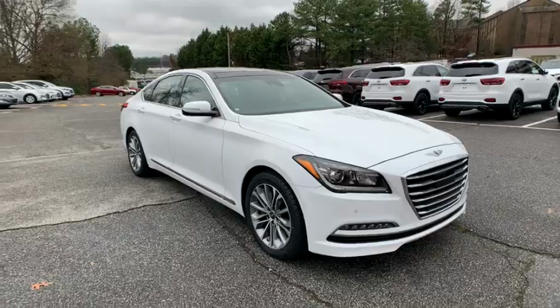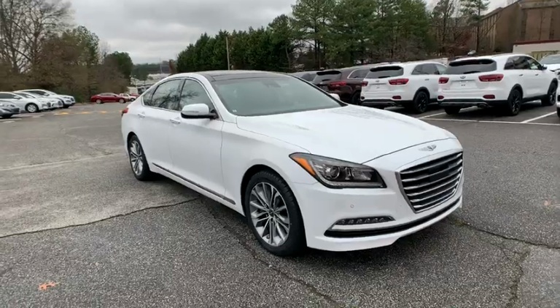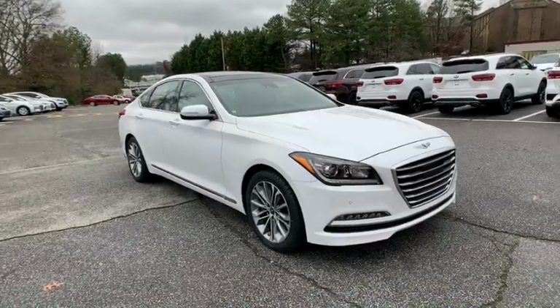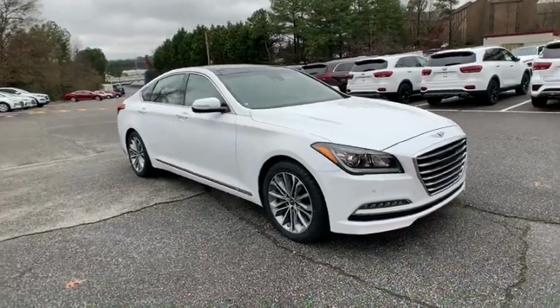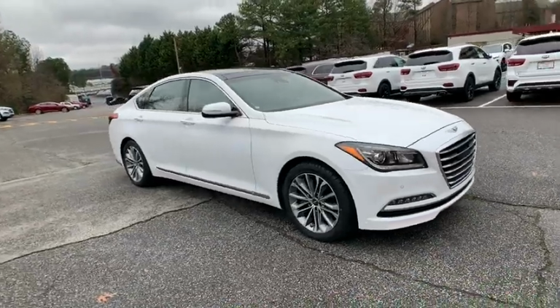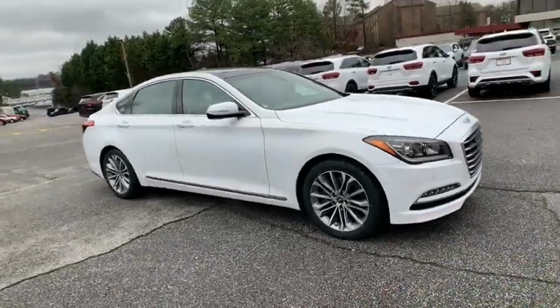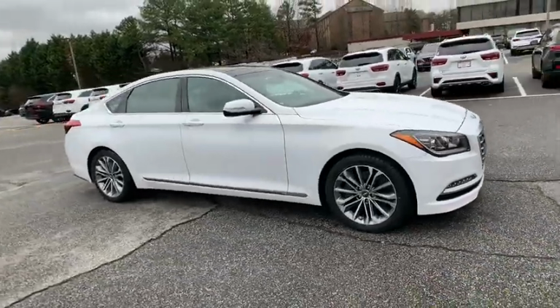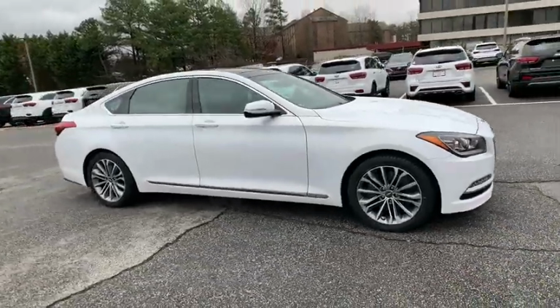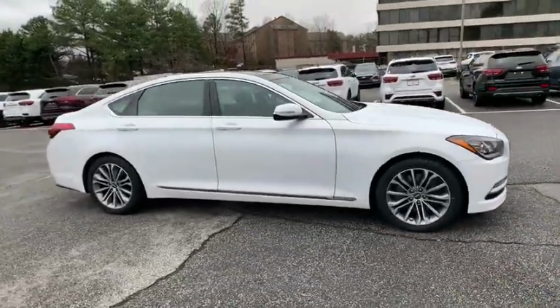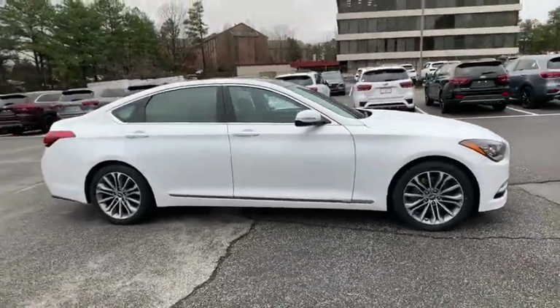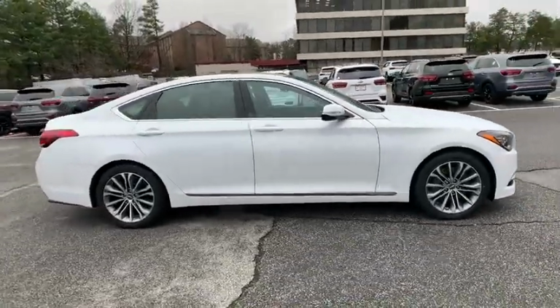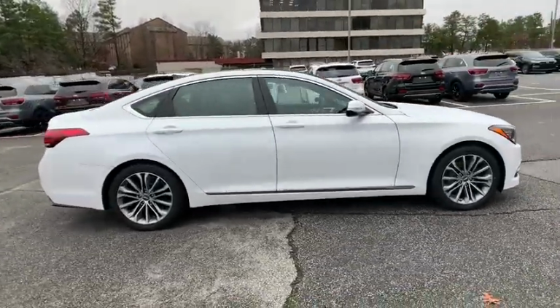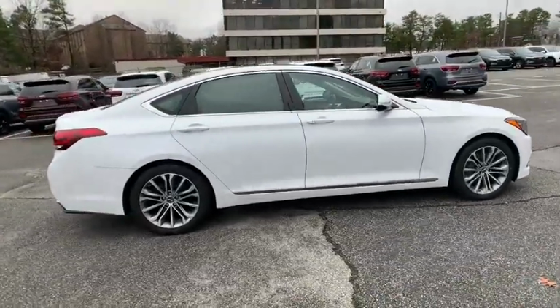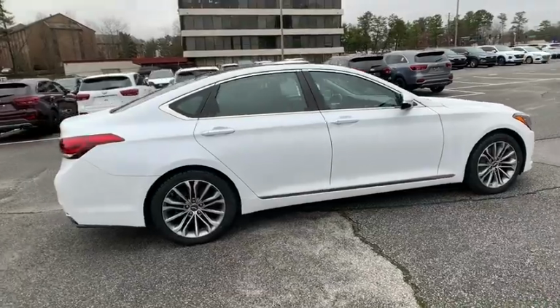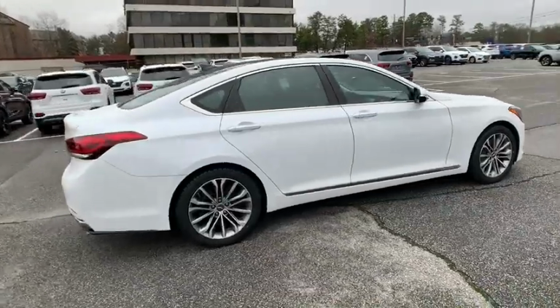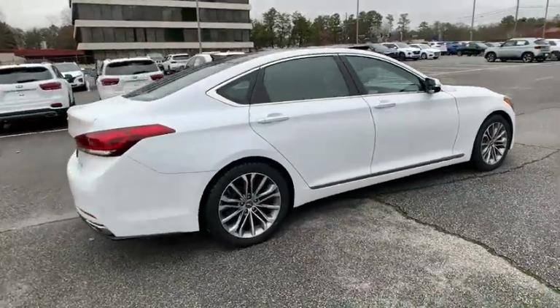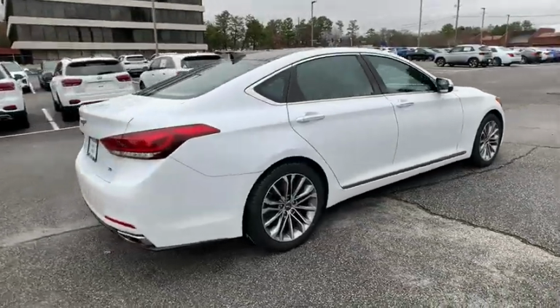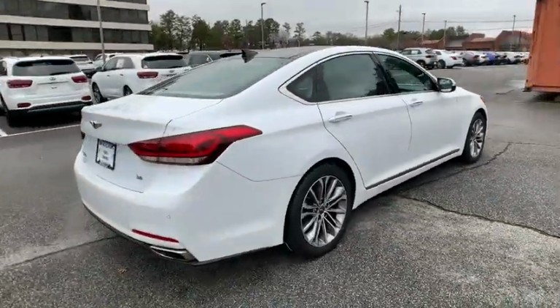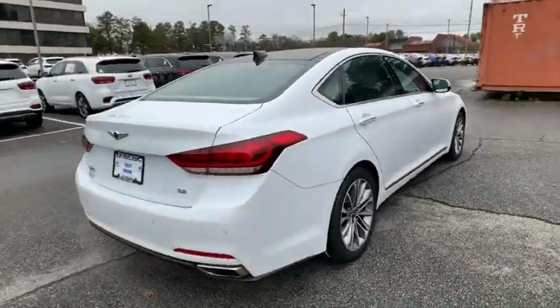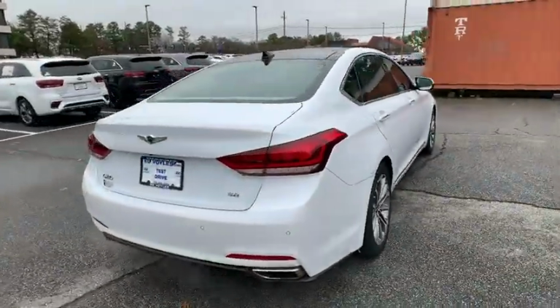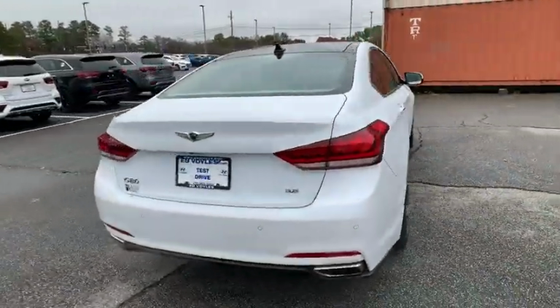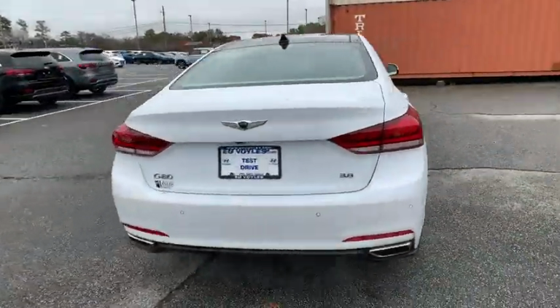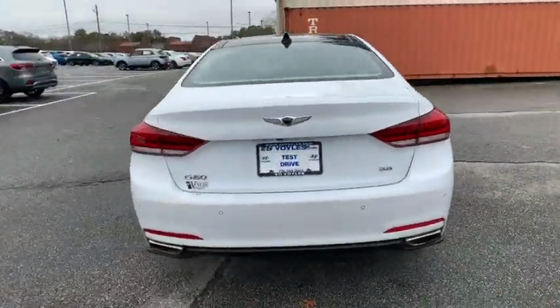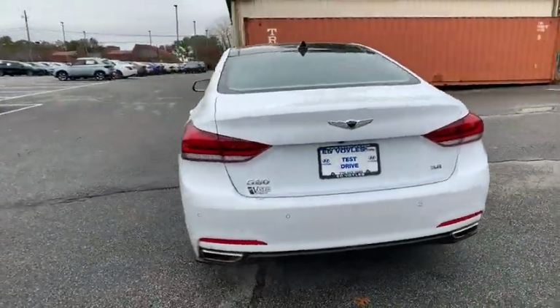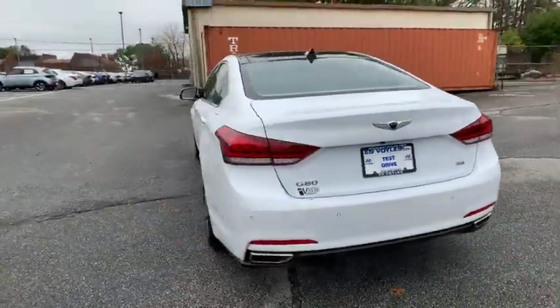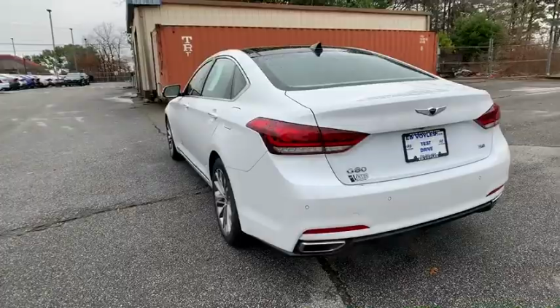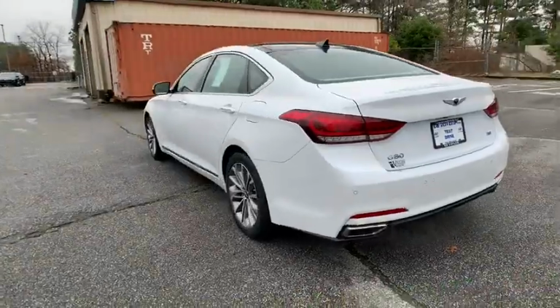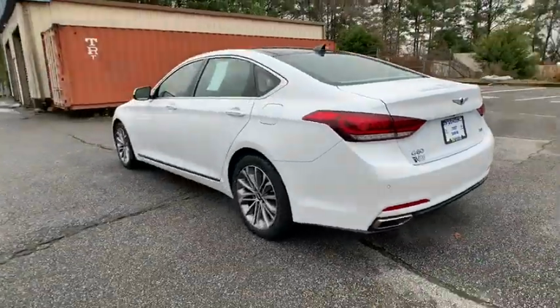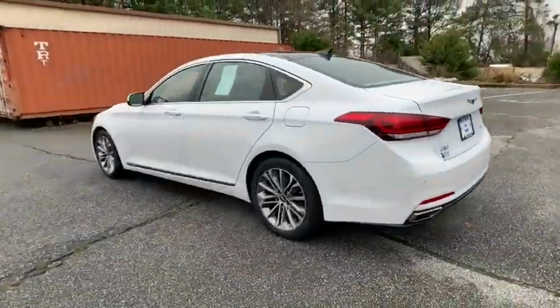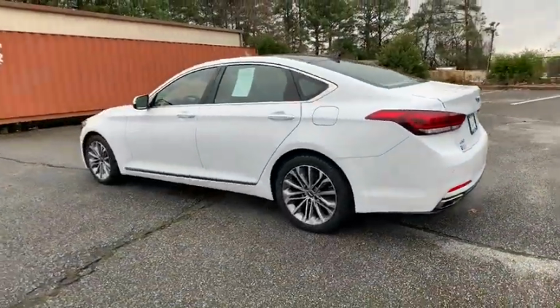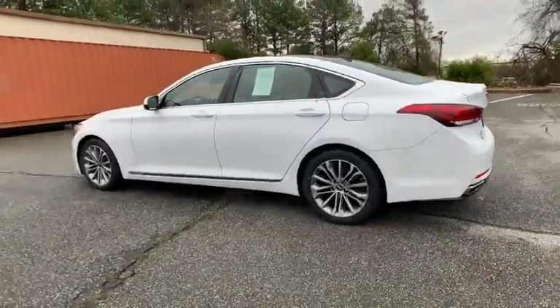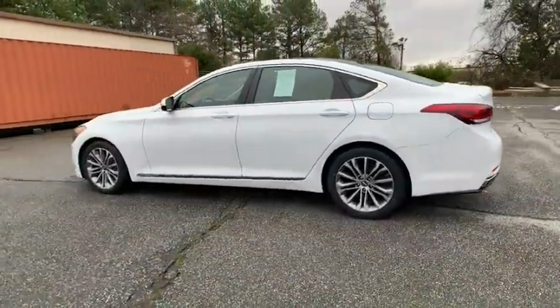Take a ride in the 2017 Genesis. Genesis combines luxury, performance, and engineering for one powerful and memorable driving experience. This vehicle has less than 35,000 miles.